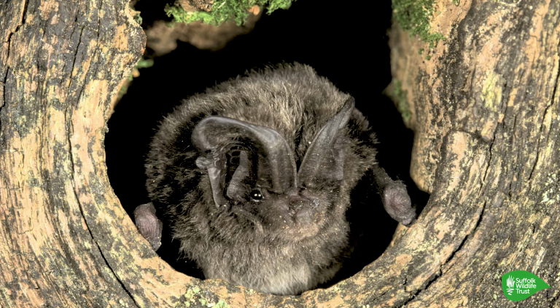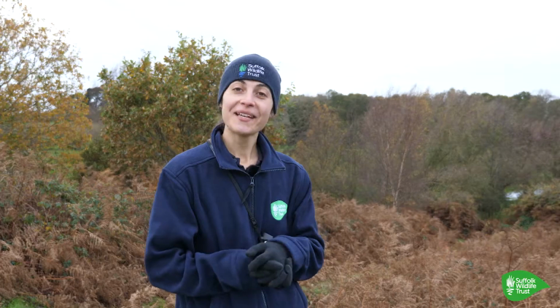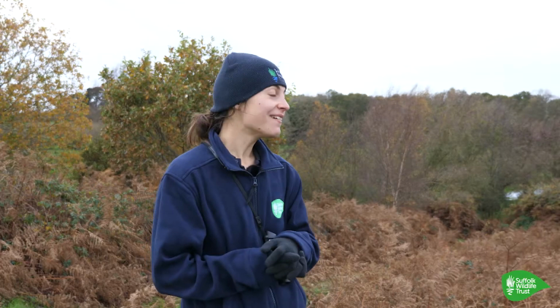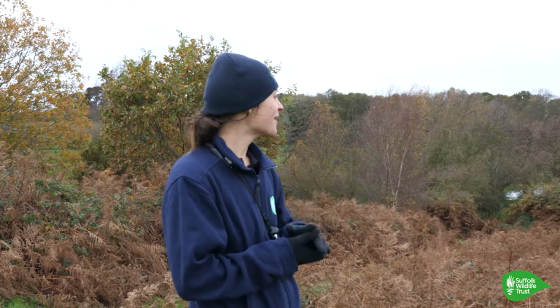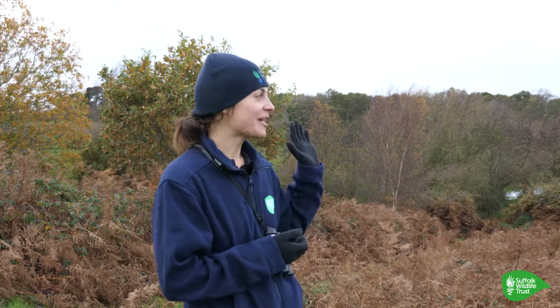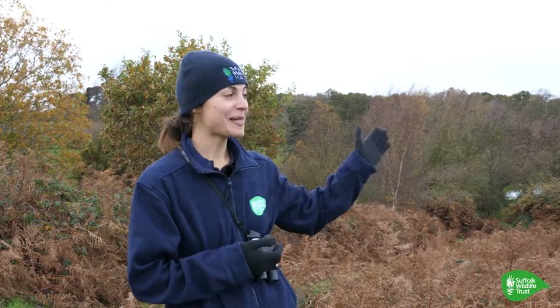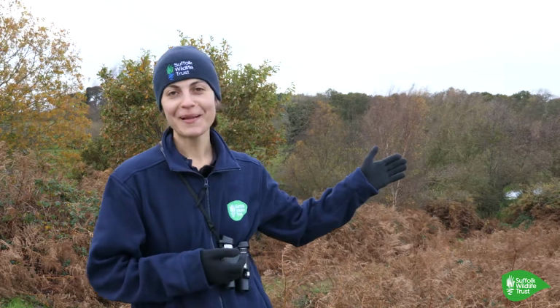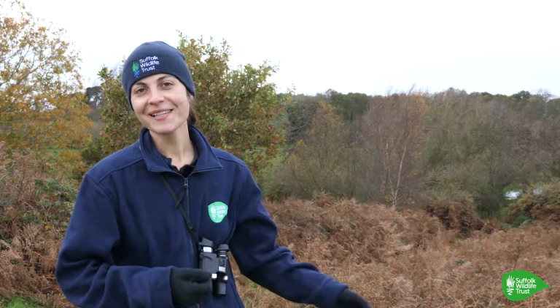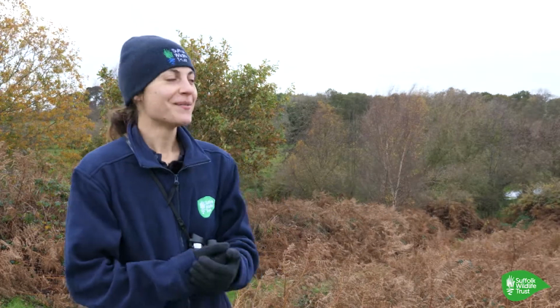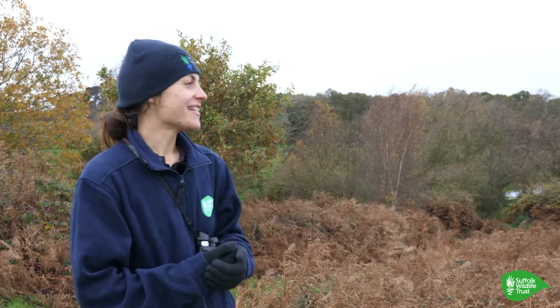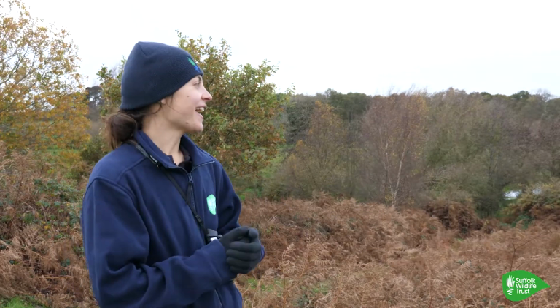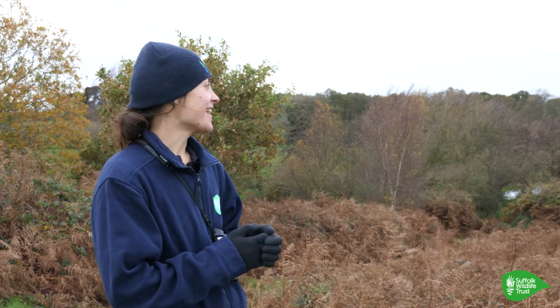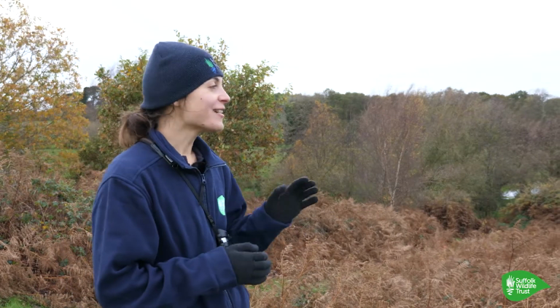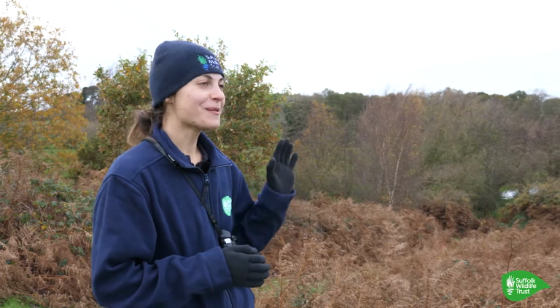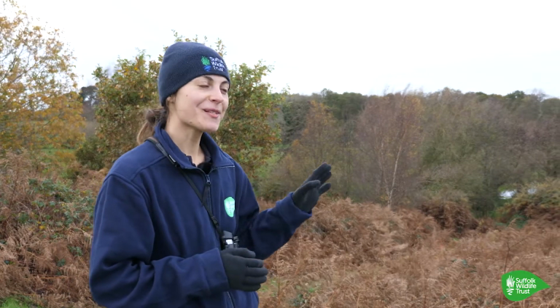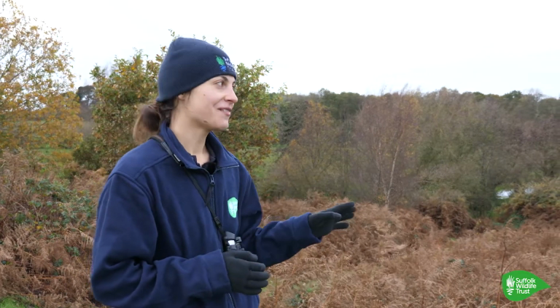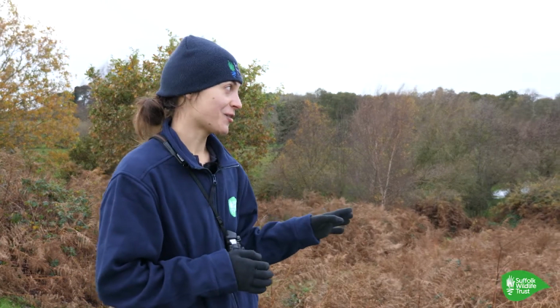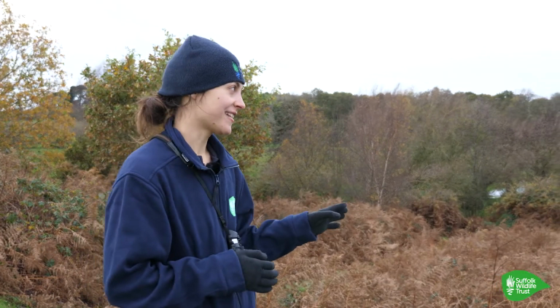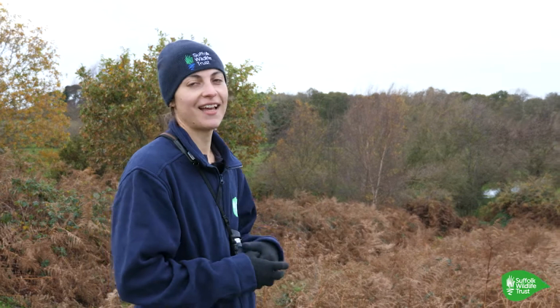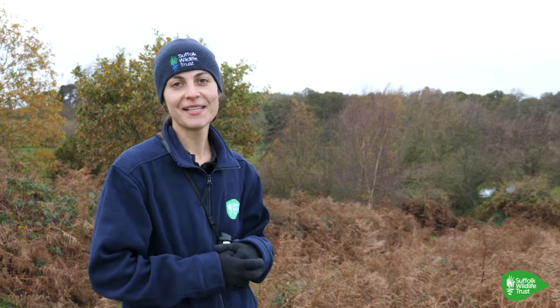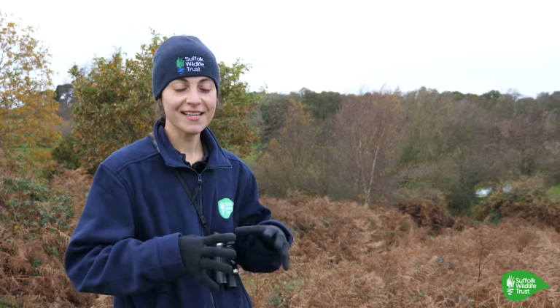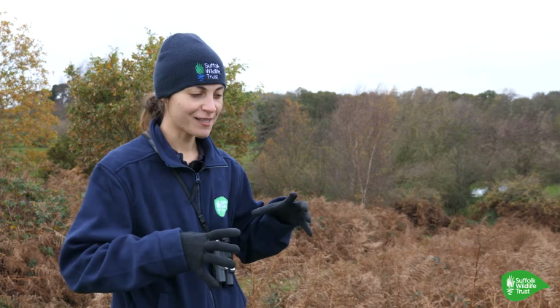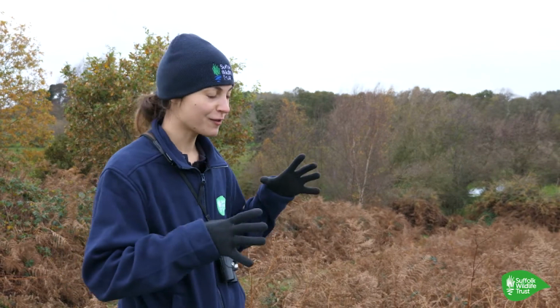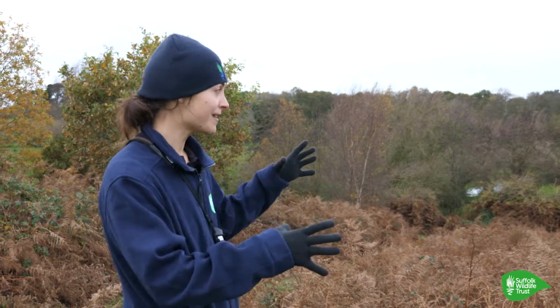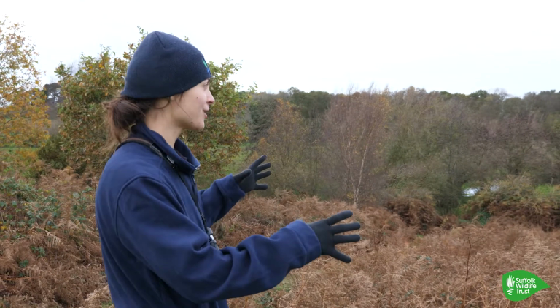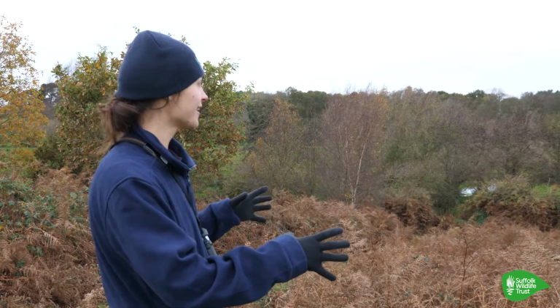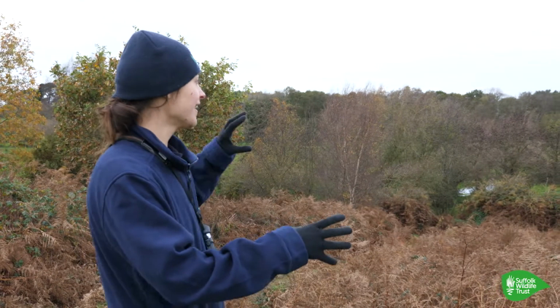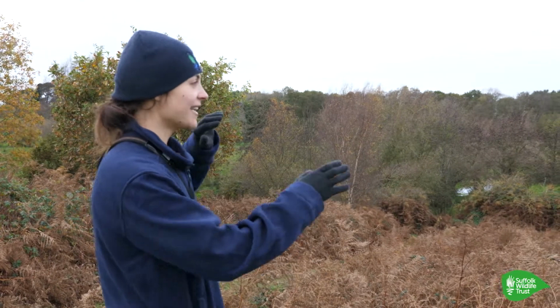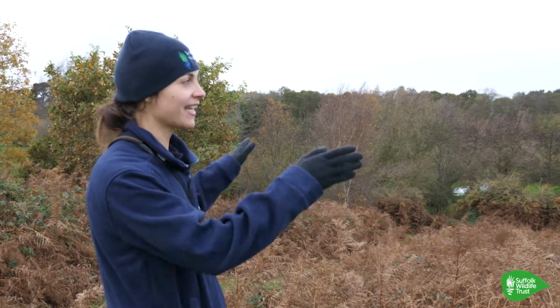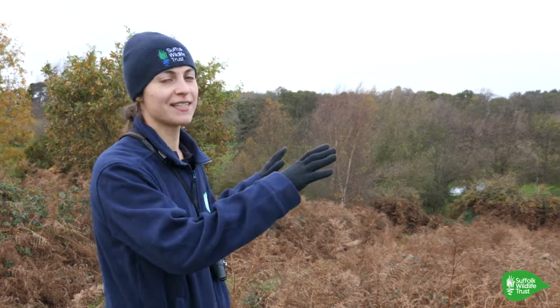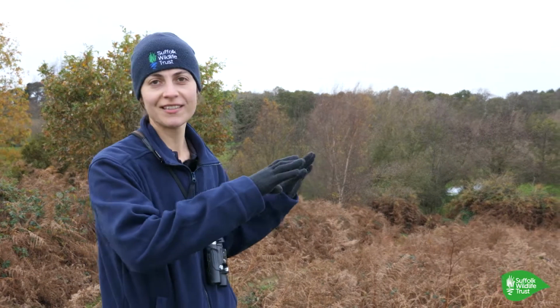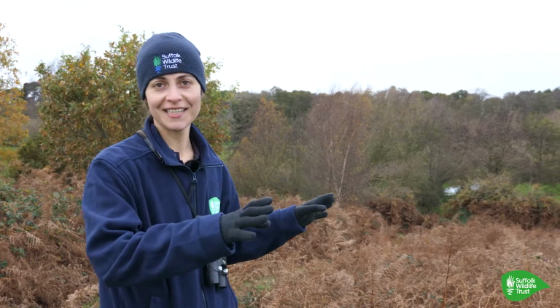We're currently overlooking Sizewell Belt, which is a site of special scientific interest, and it's a series of grazing marshes that are interconnected with dikes.